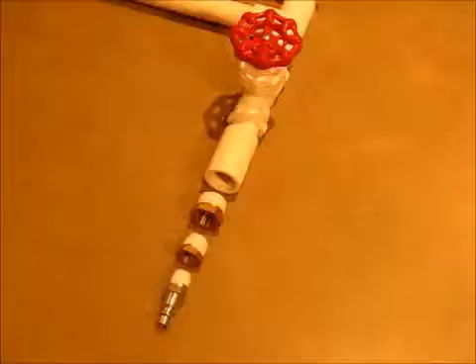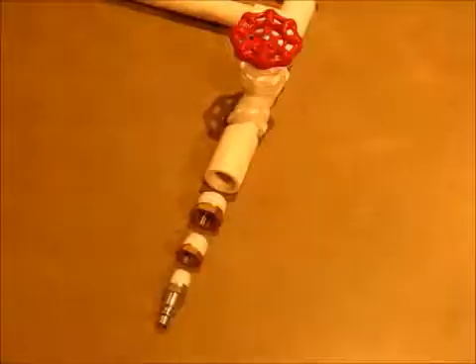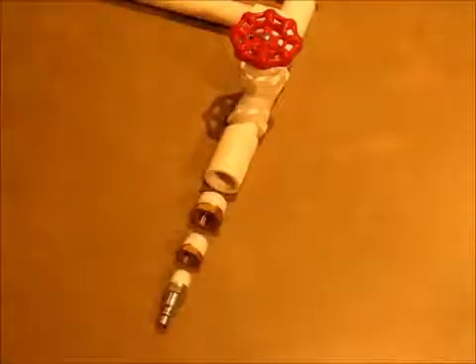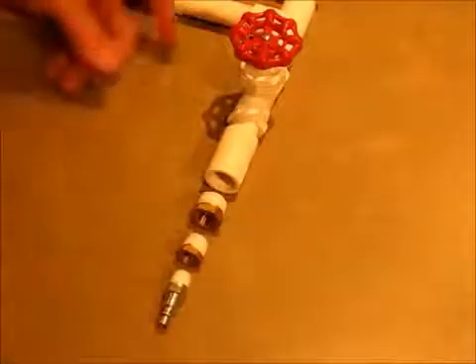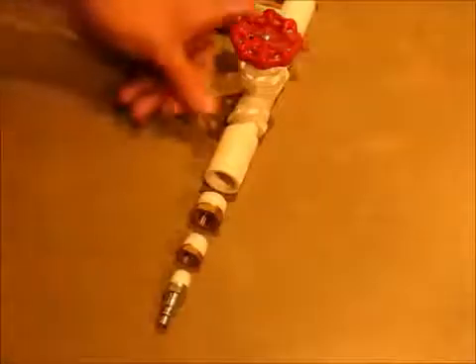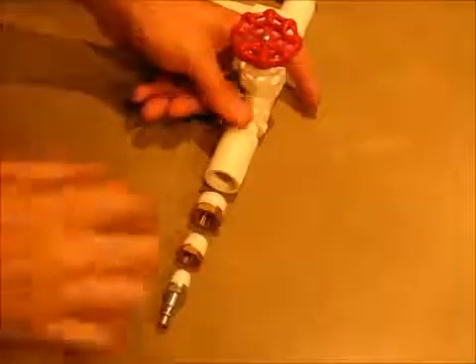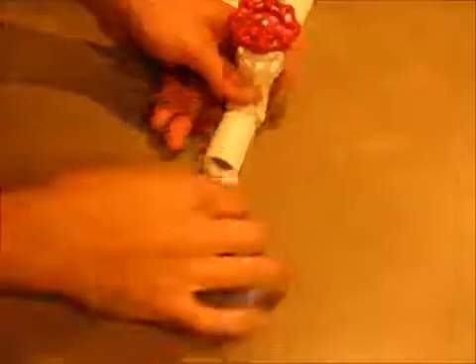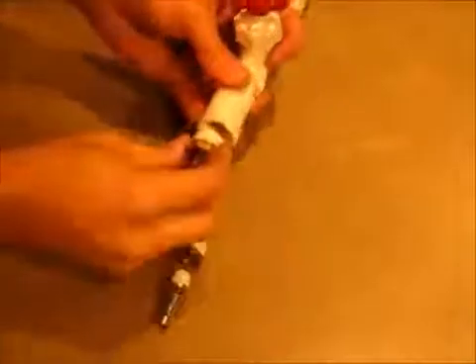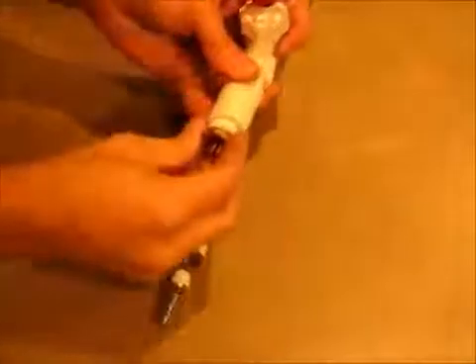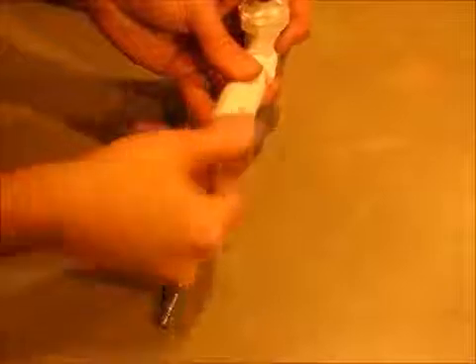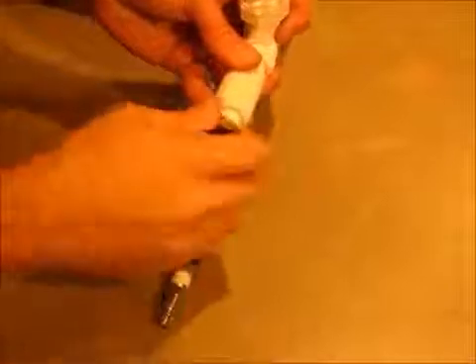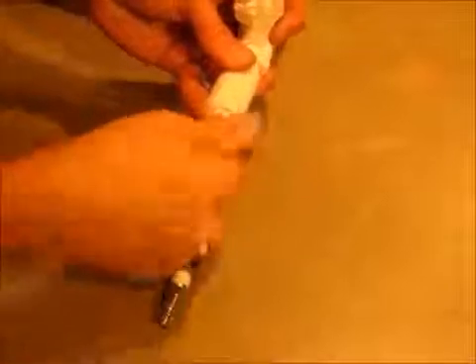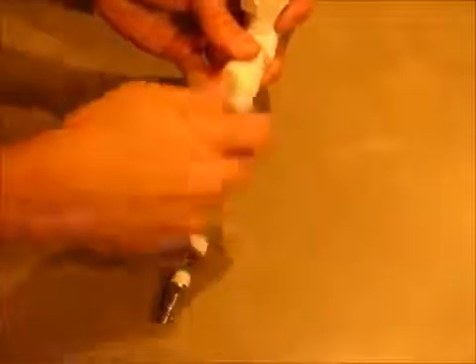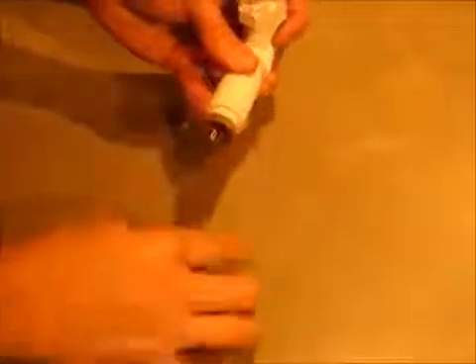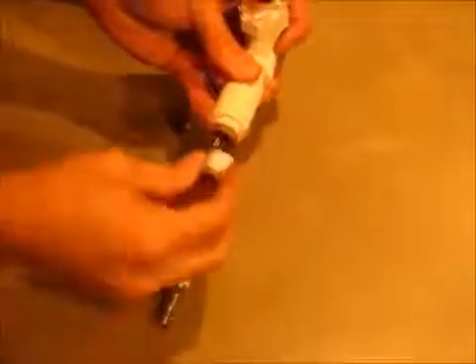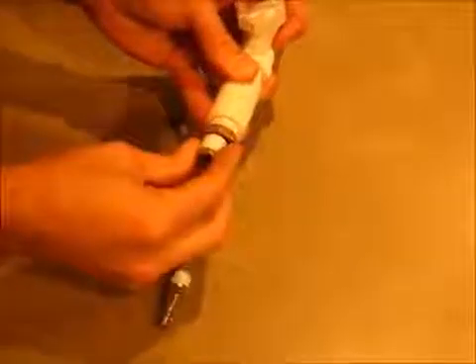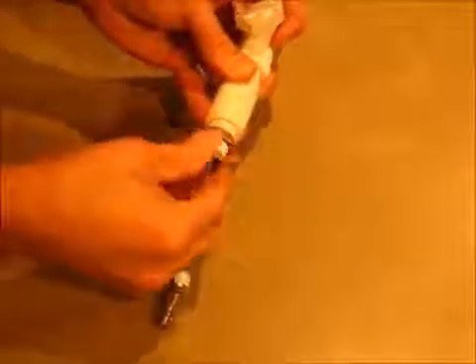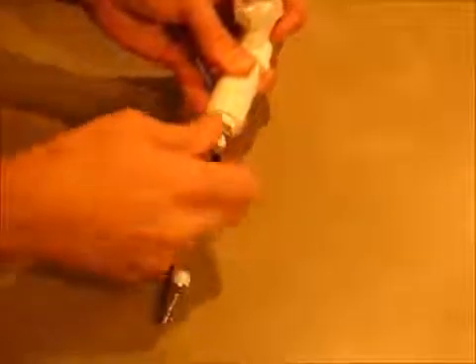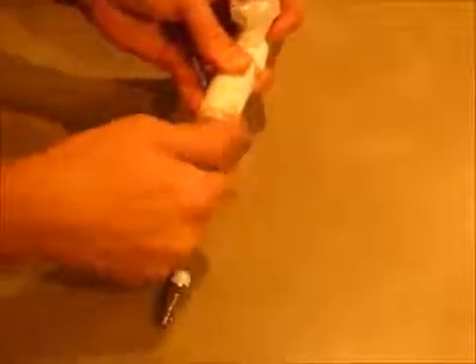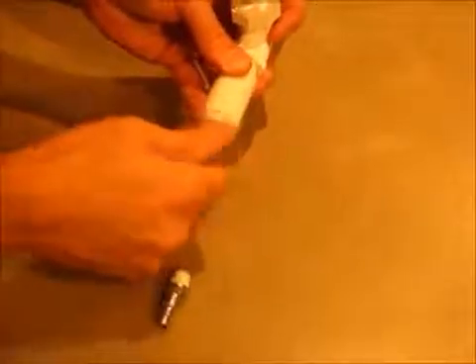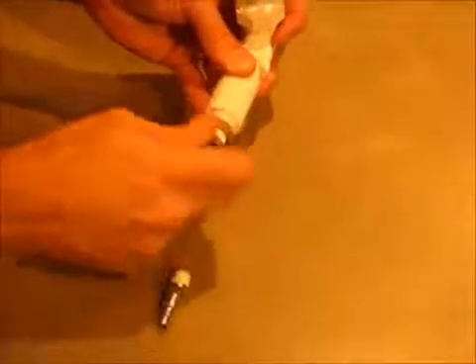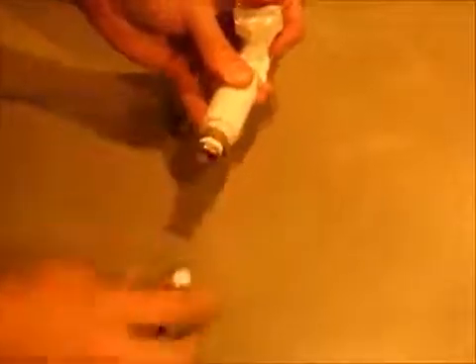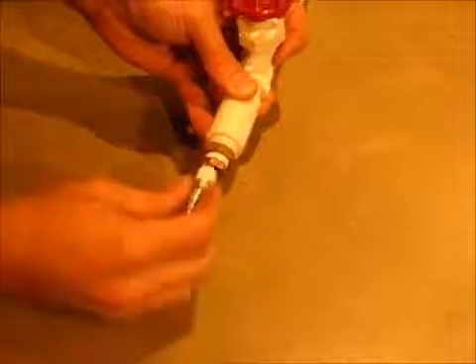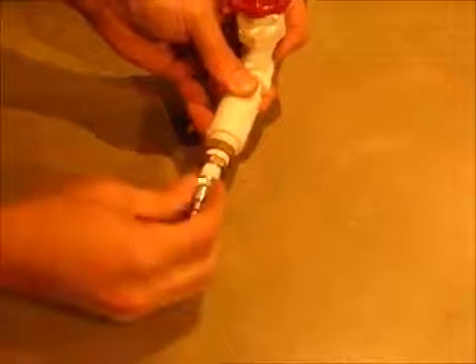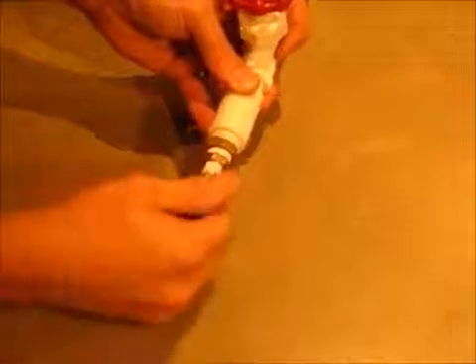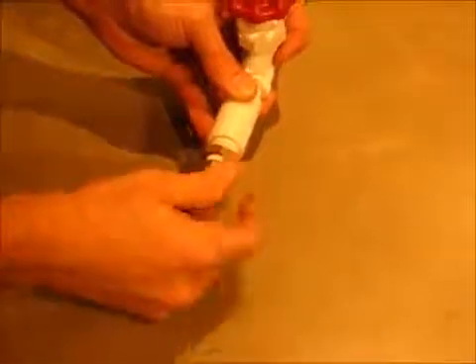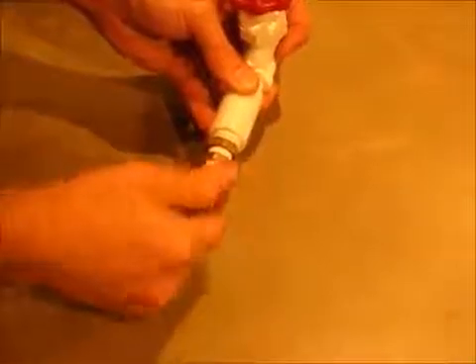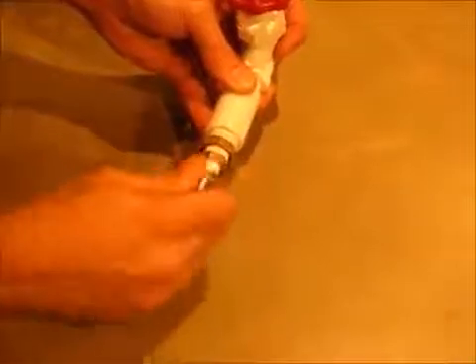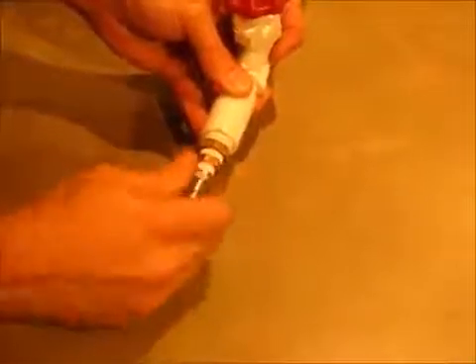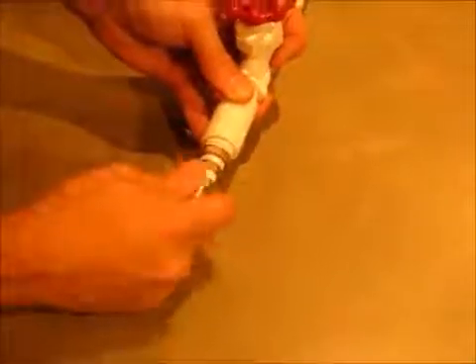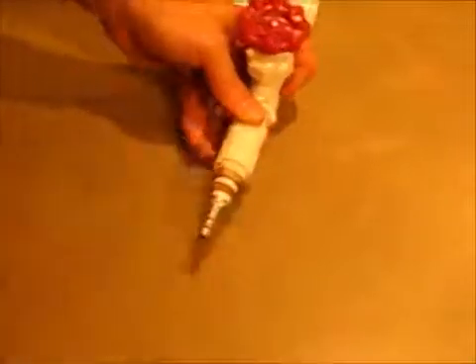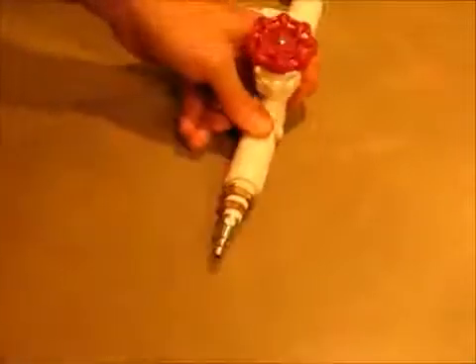On the air side, if you're using an air compressor, put in the half-inch to three-eighths adapter, then the three-eighths to quarter adapter, and the quarter inch air compressor fitting. Tighten that all down with a wrench.